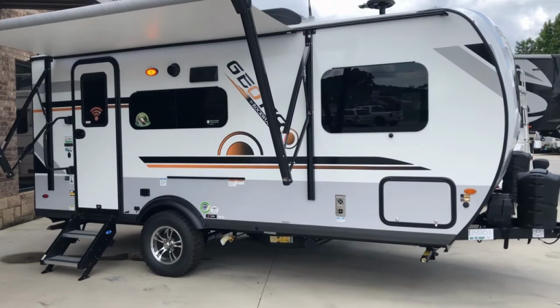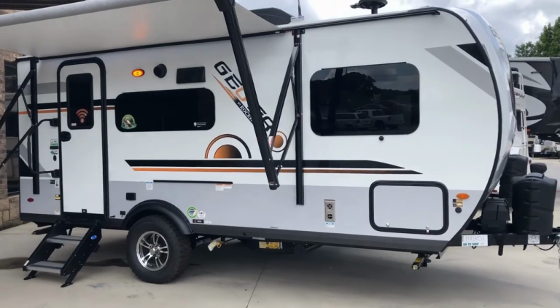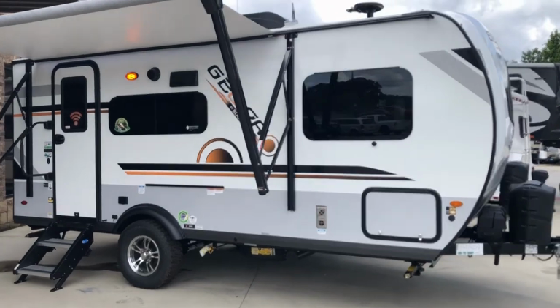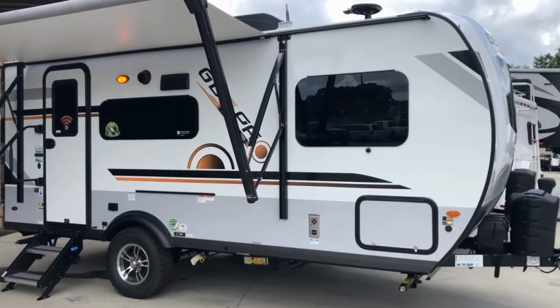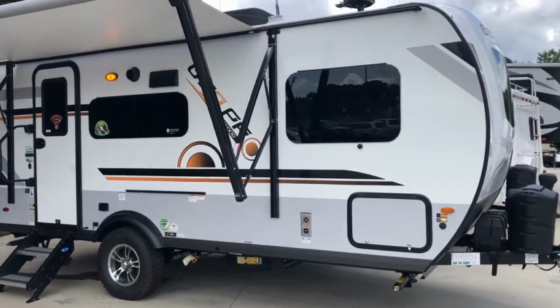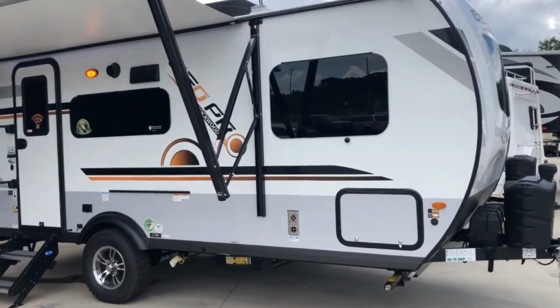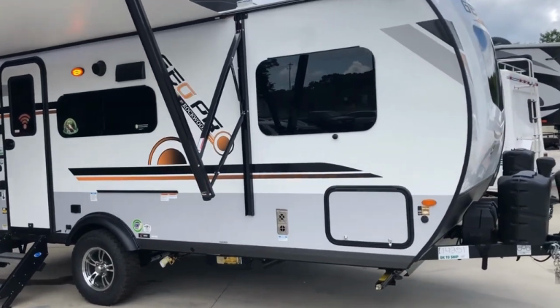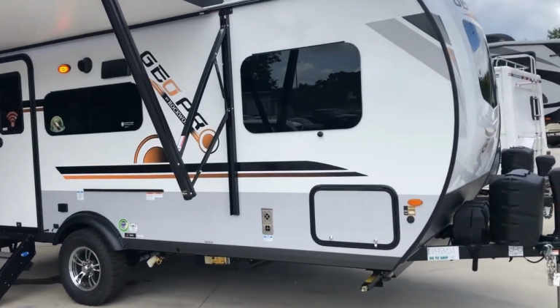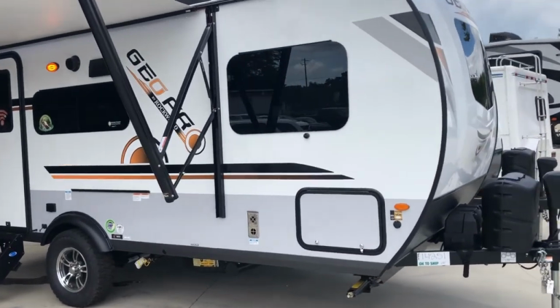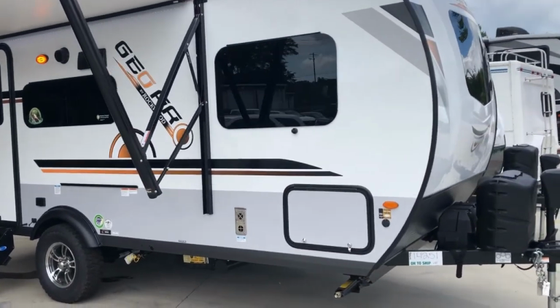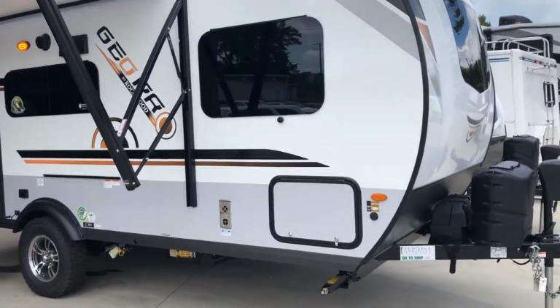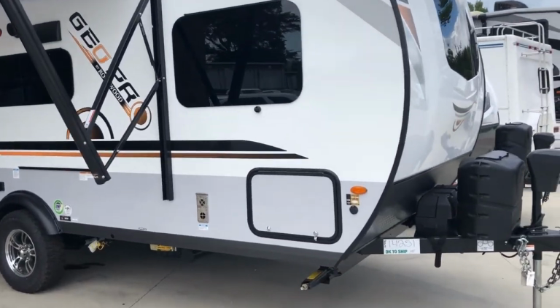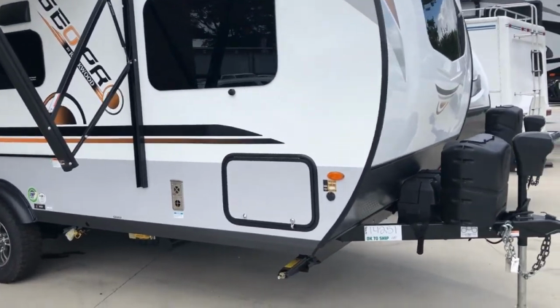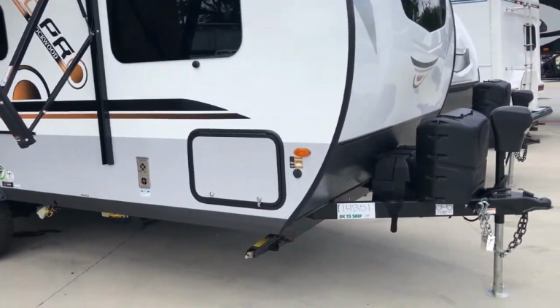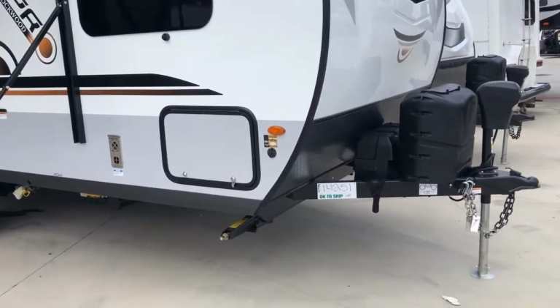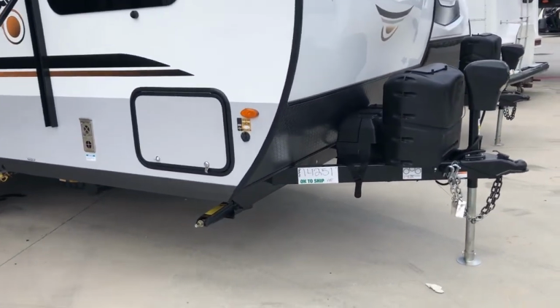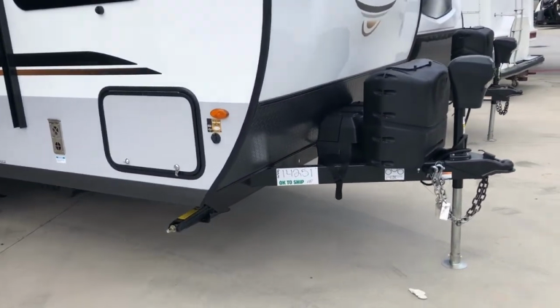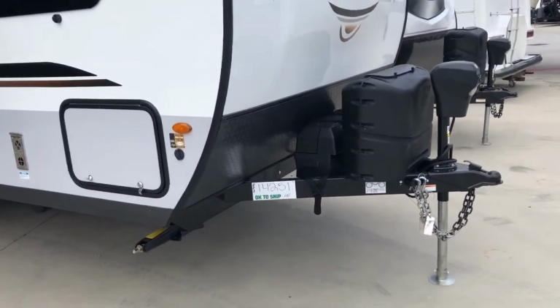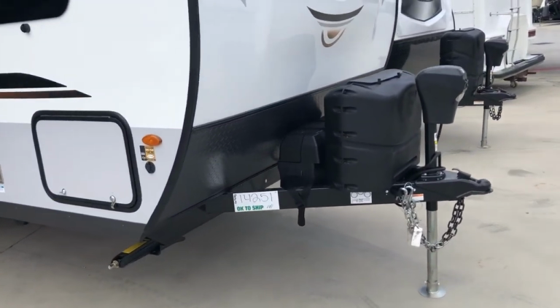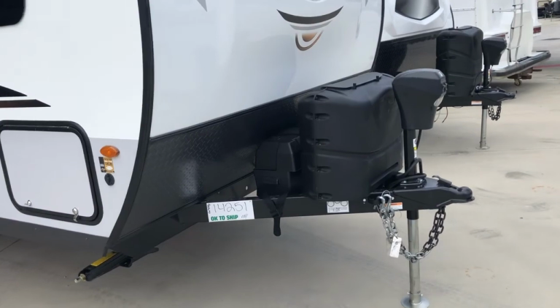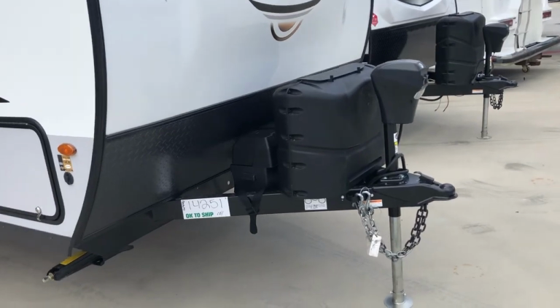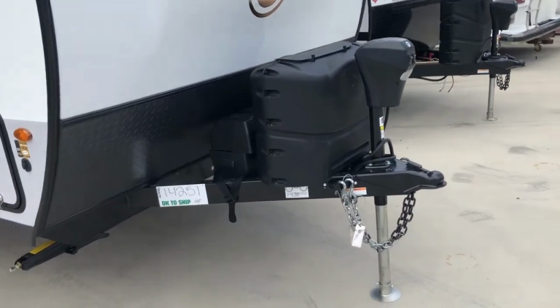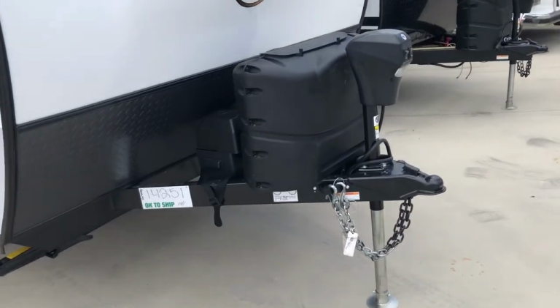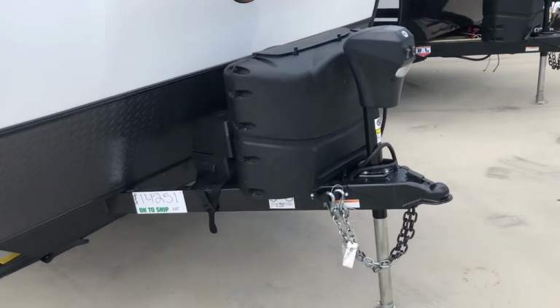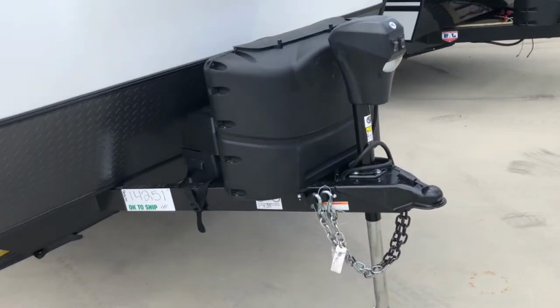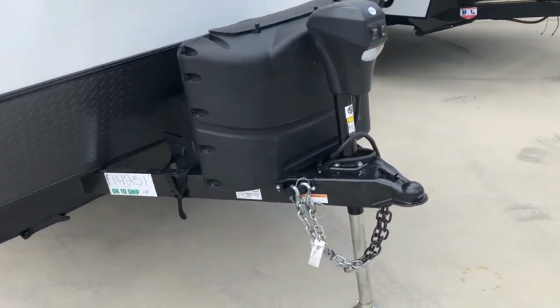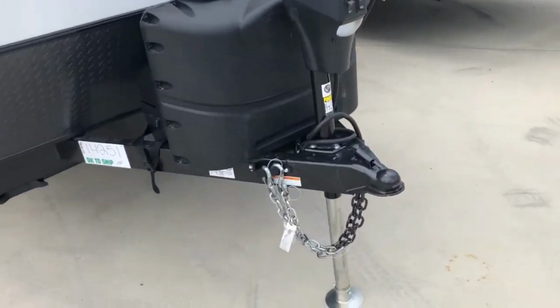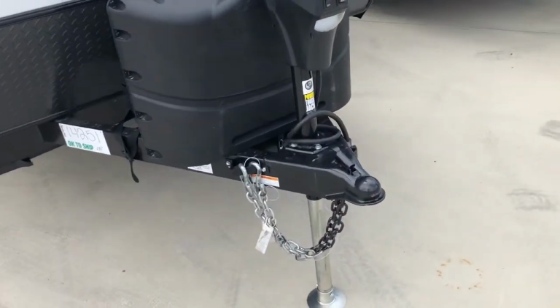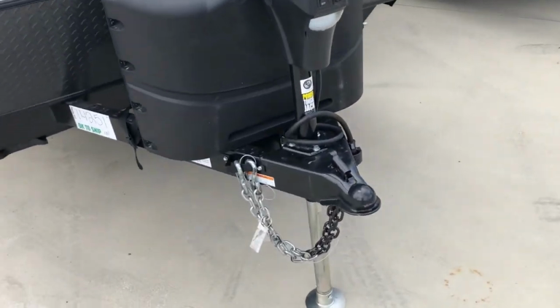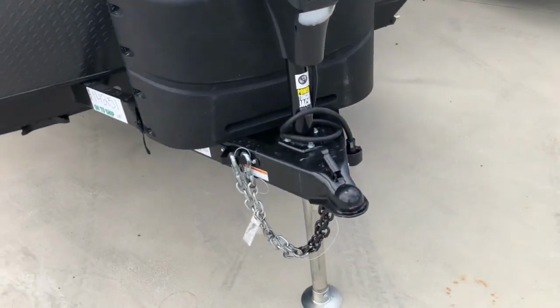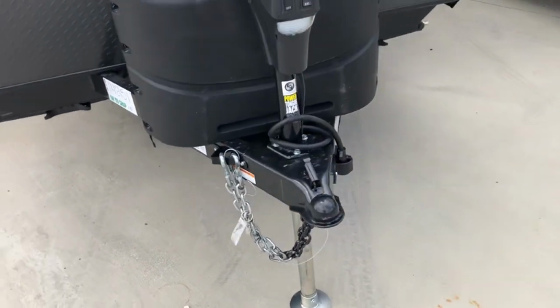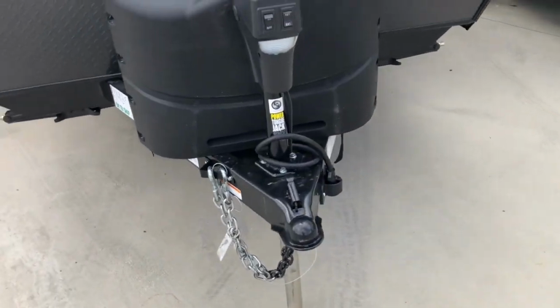Let's move around to the front. This unit comes with a power tongue jack, two LP tanks, and the batteries are behind the tanks.